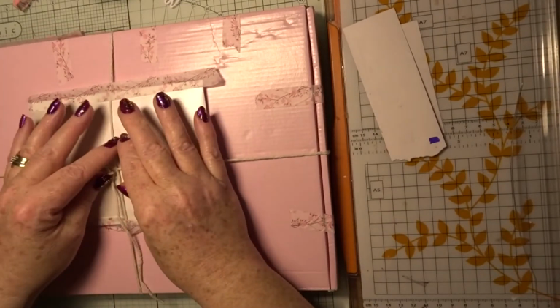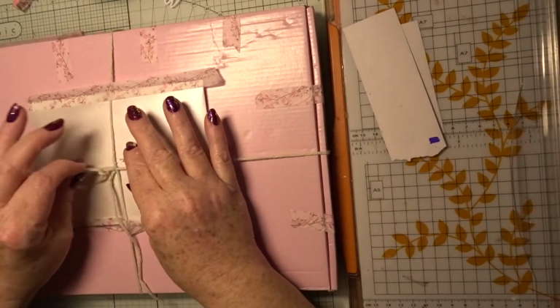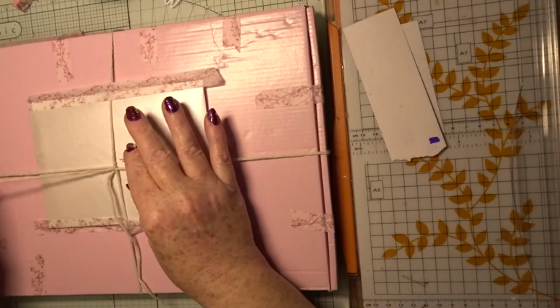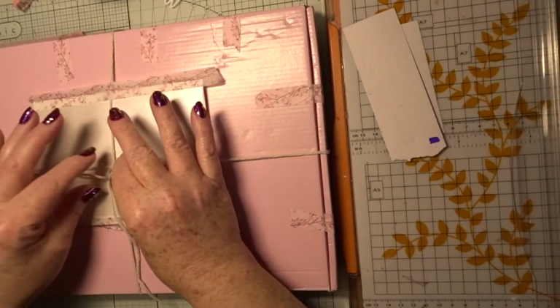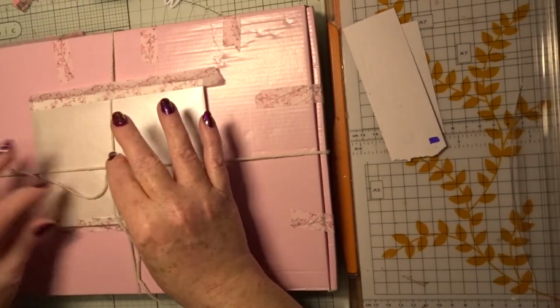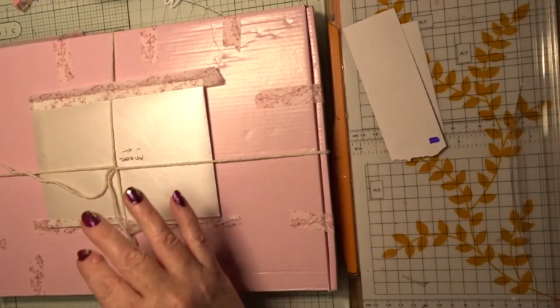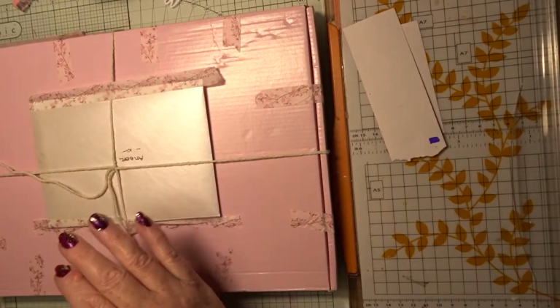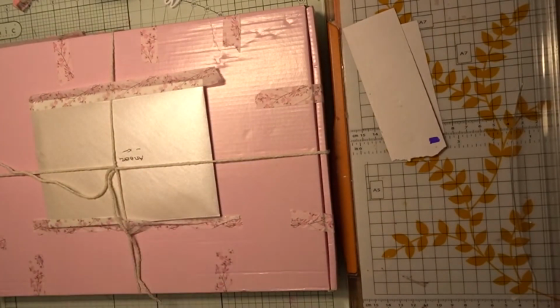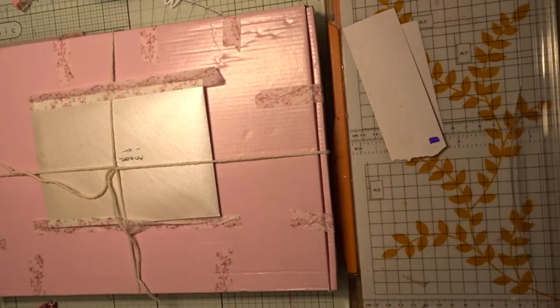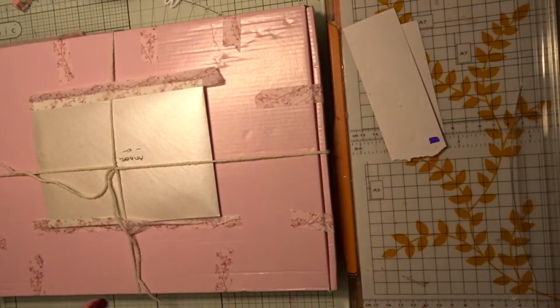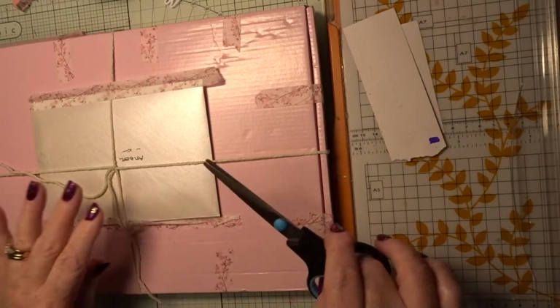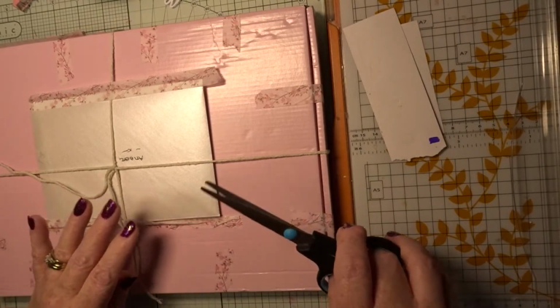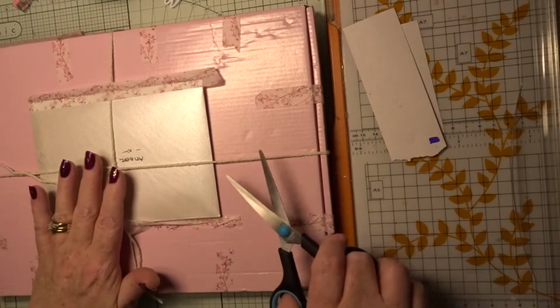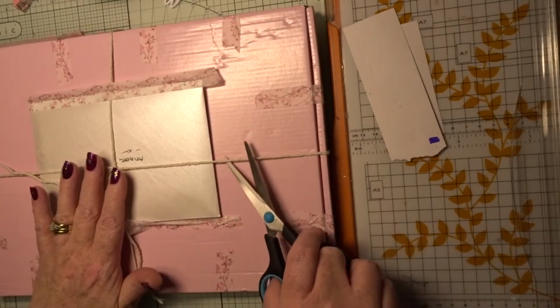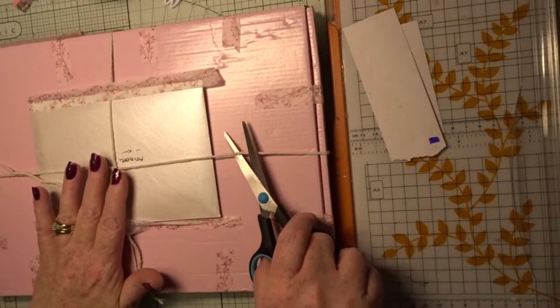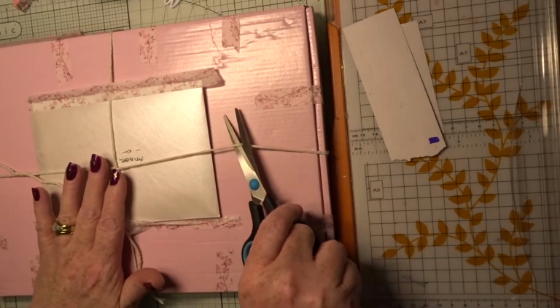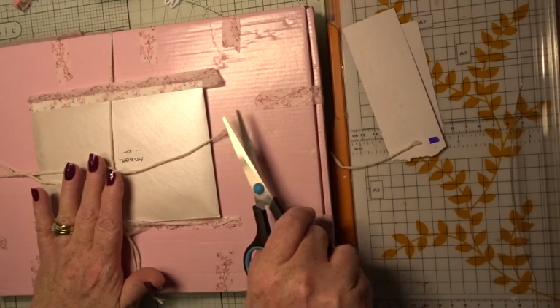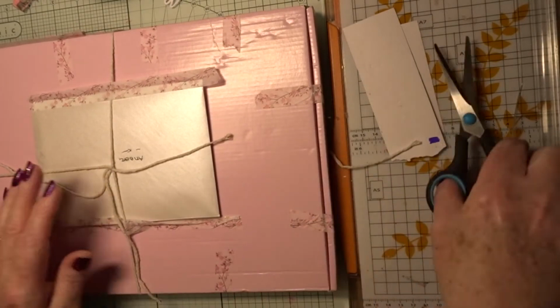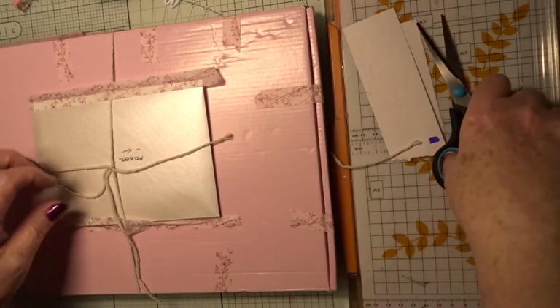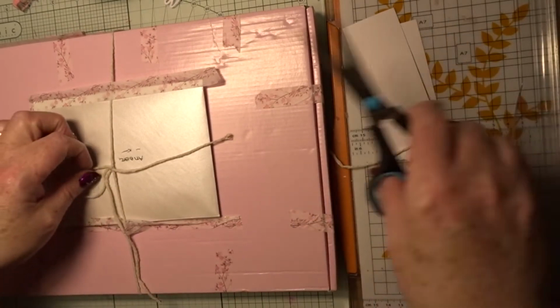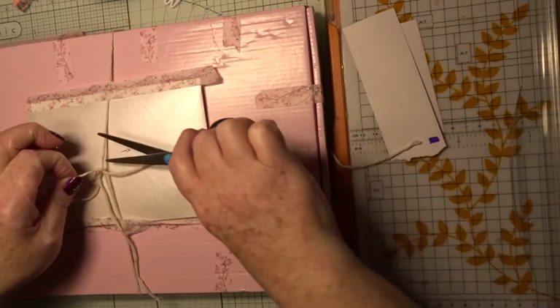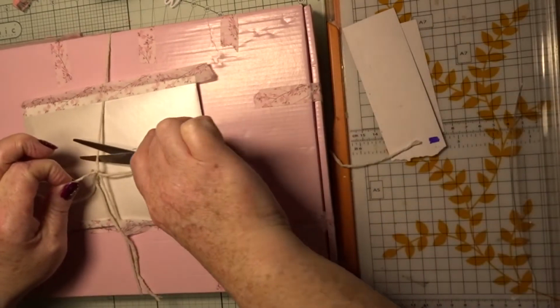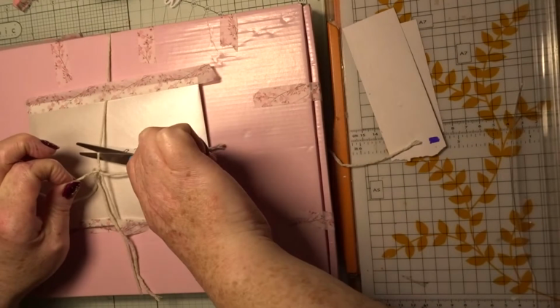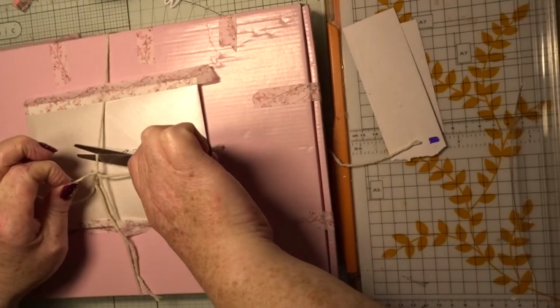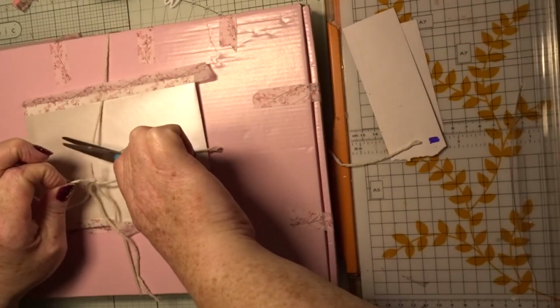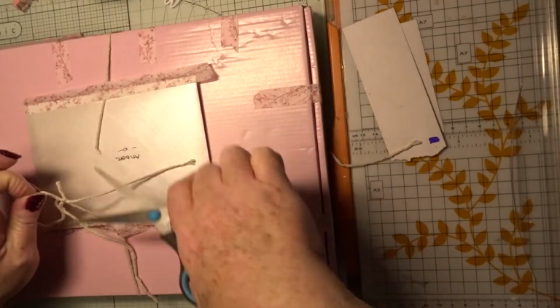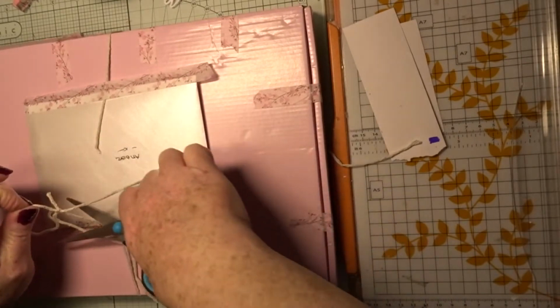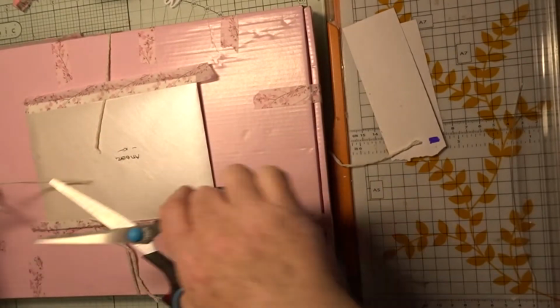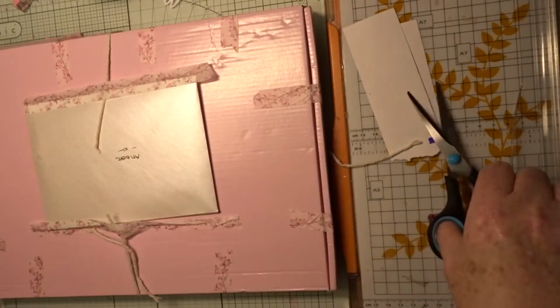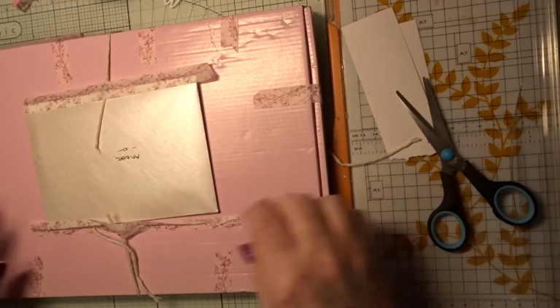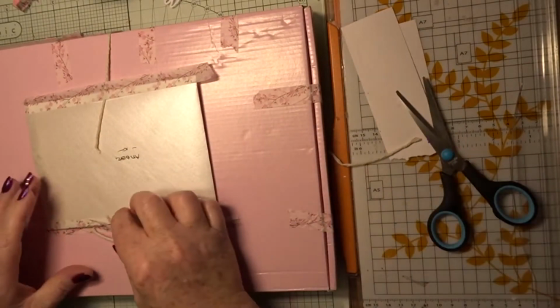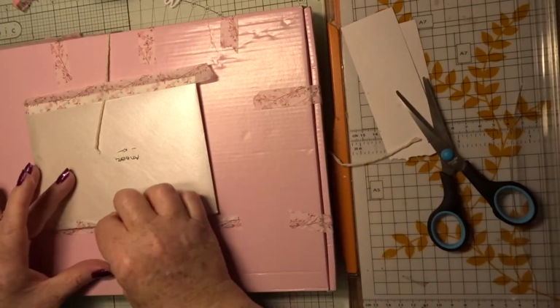He loves these little boxes. I made a book, a magazine, and some extras for him. Let me put it in this nice box. Very nice. I love that washi tape.